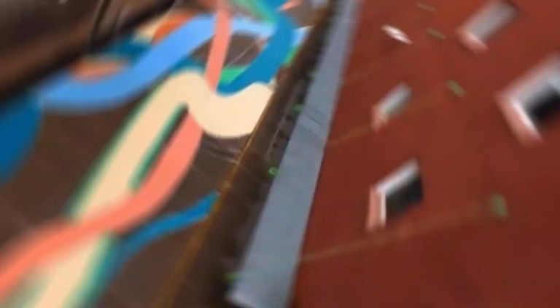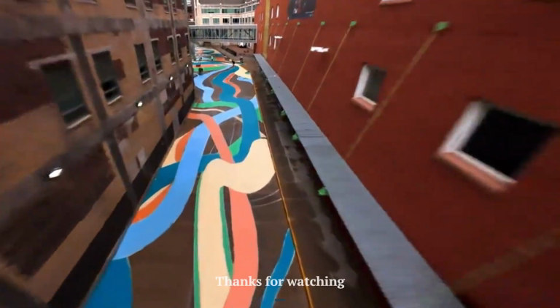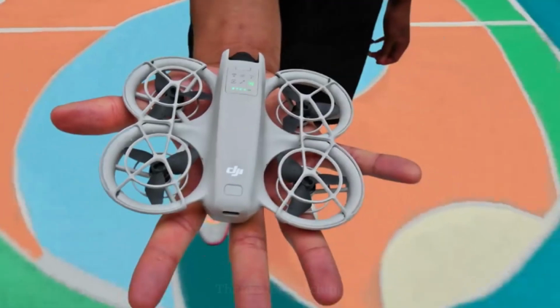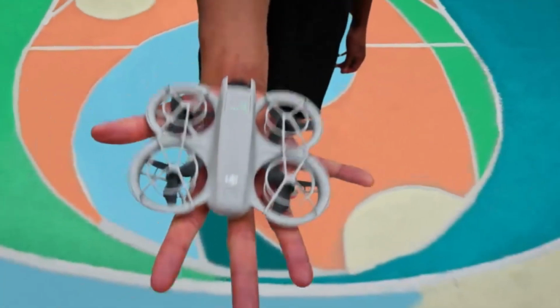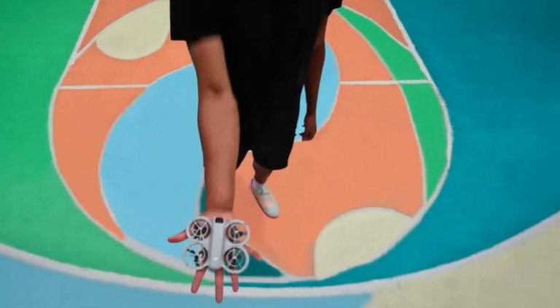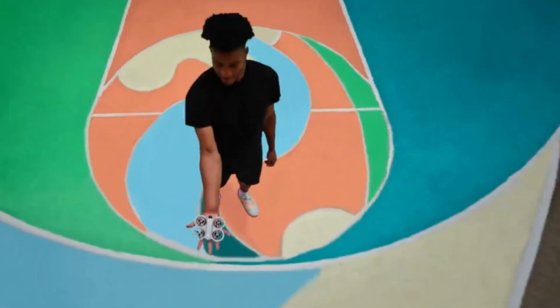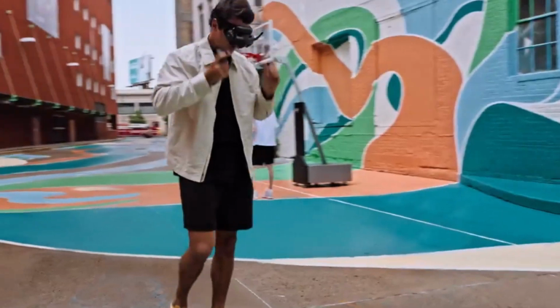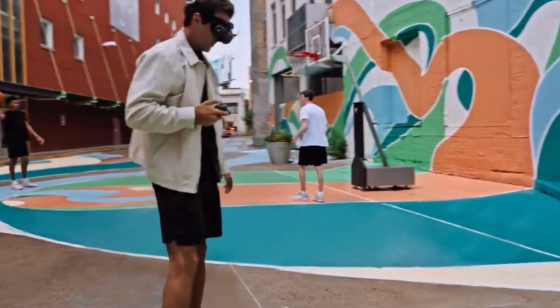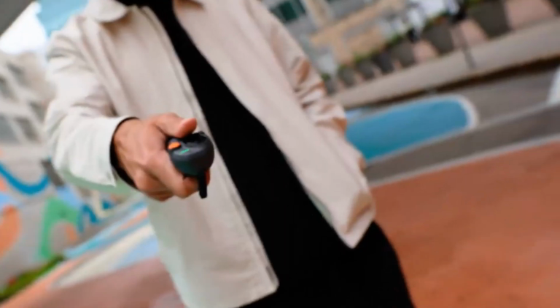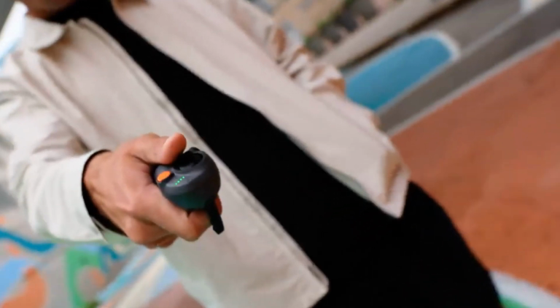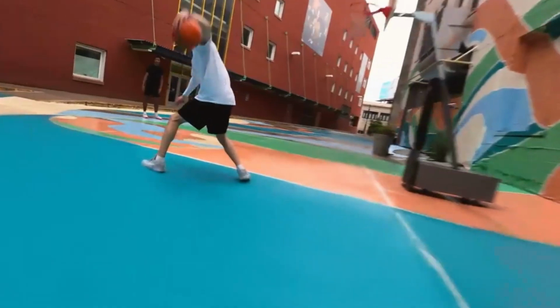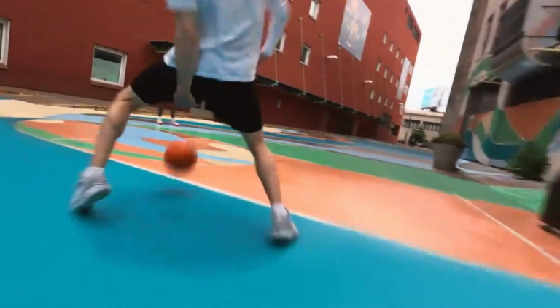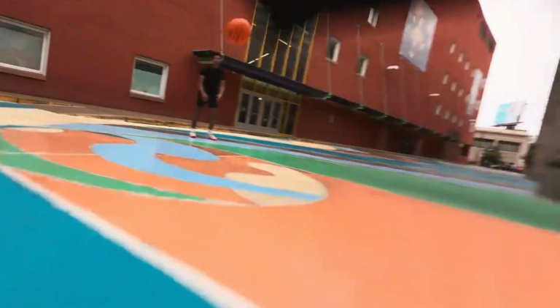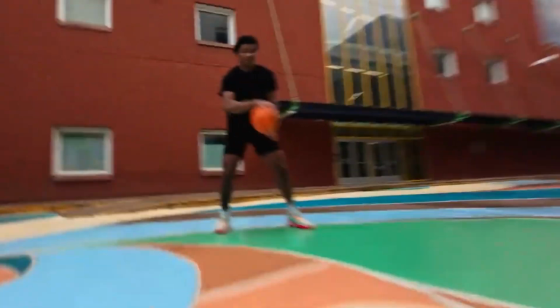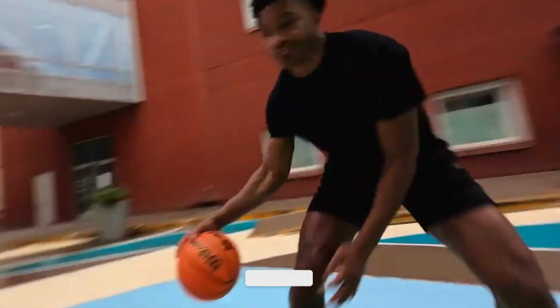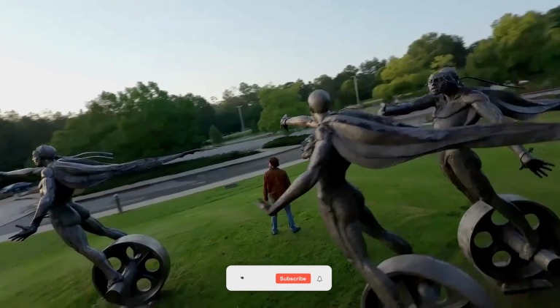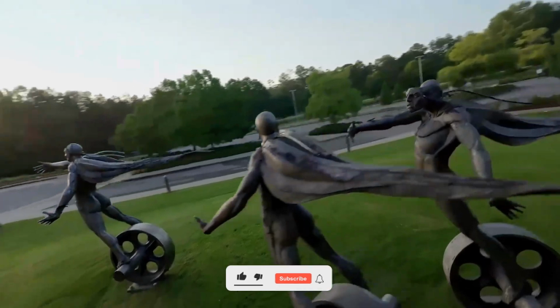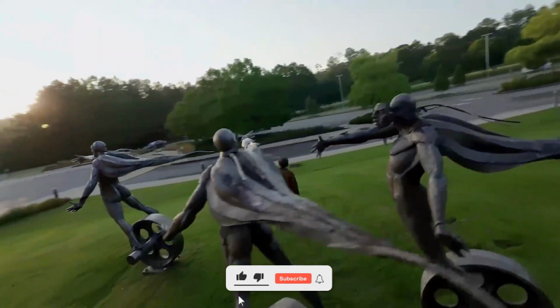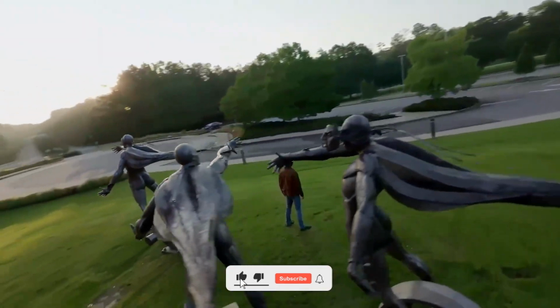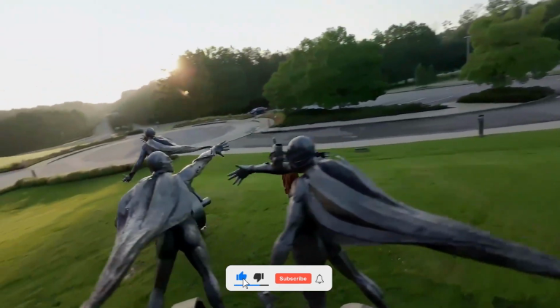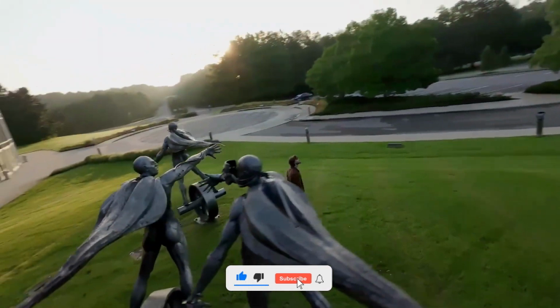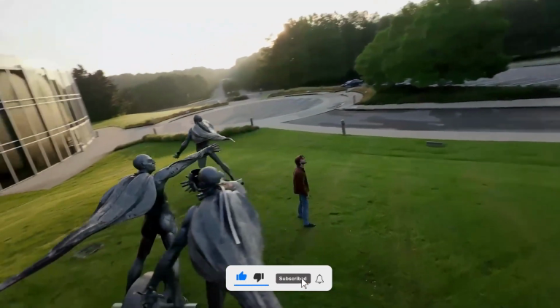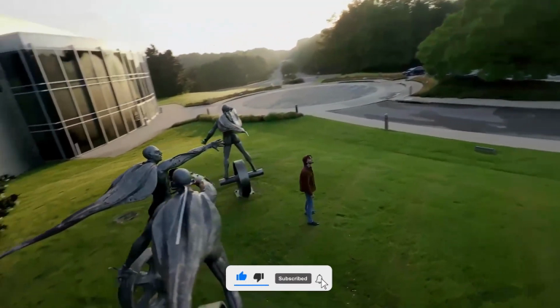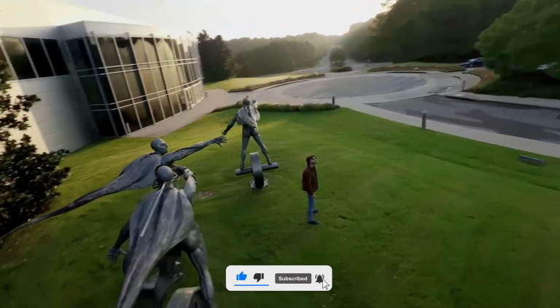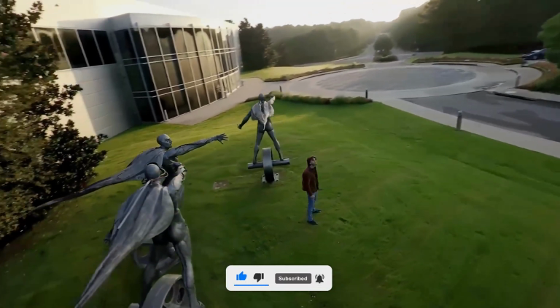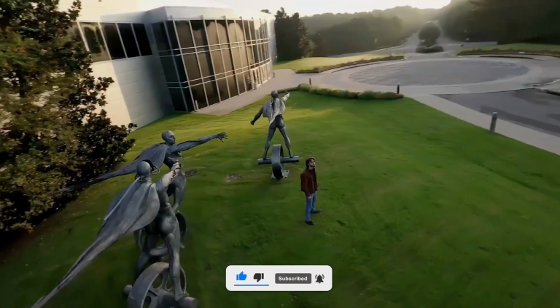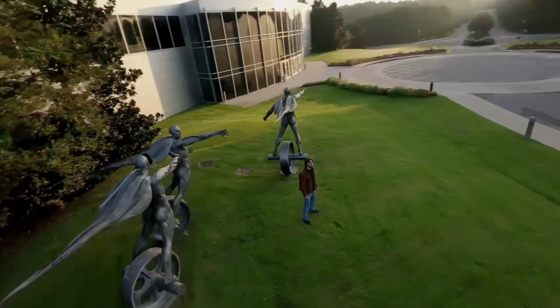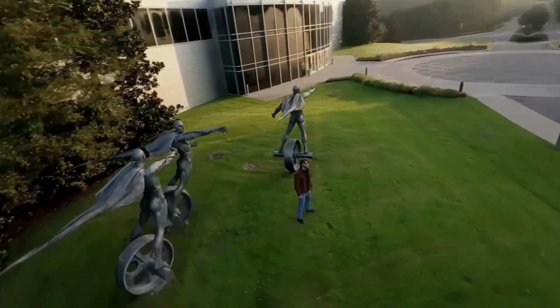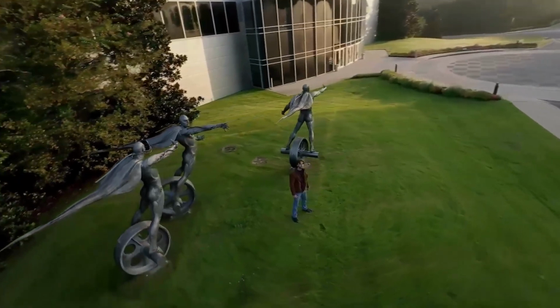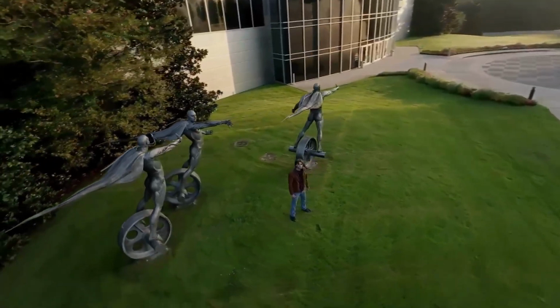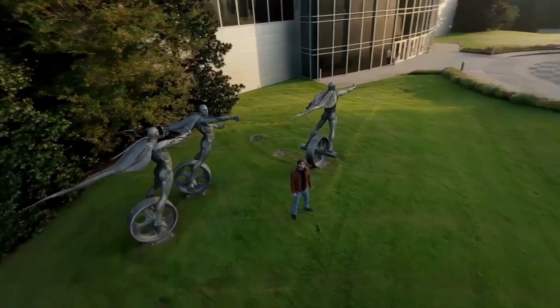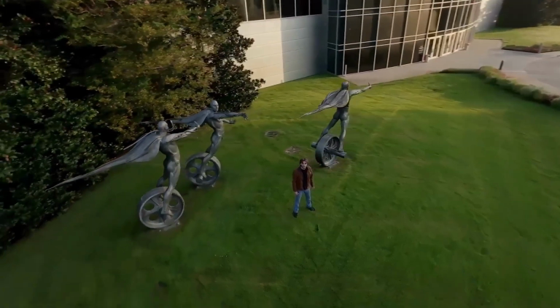Thanks for watching Consumer Flicks. What are your thoughts on the DJI Neo 2? Let us know in the comments, and don't forget to like and subscribe for more exclusive drone news, reviews, and comparisons. See you in the next video.